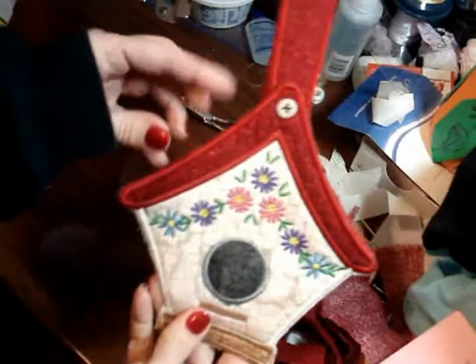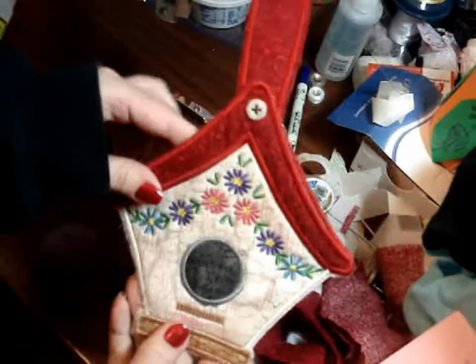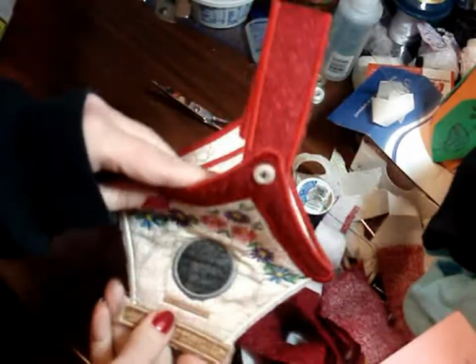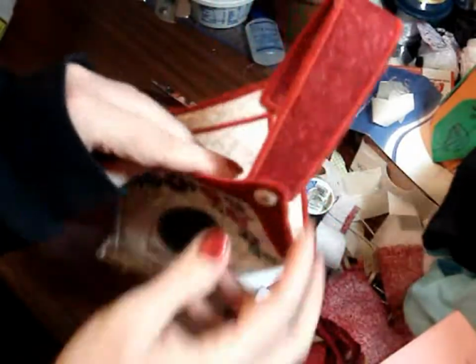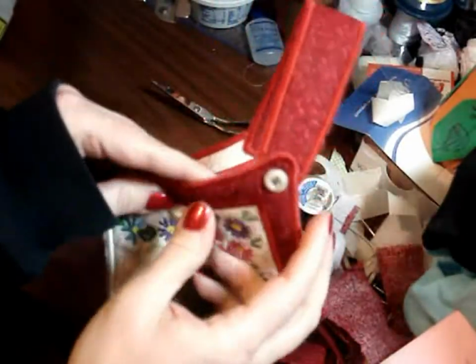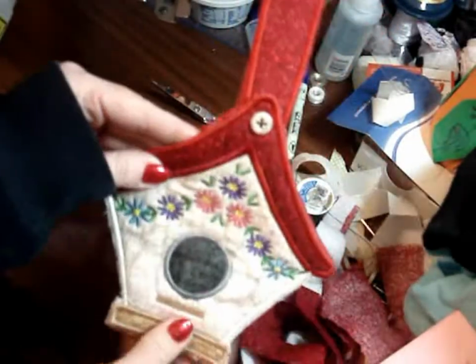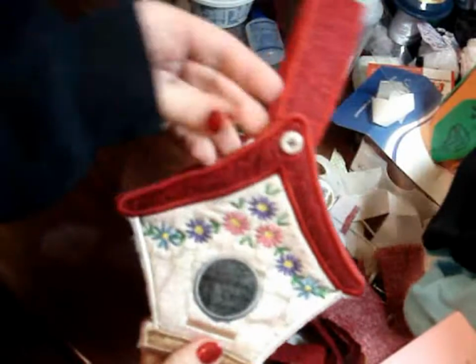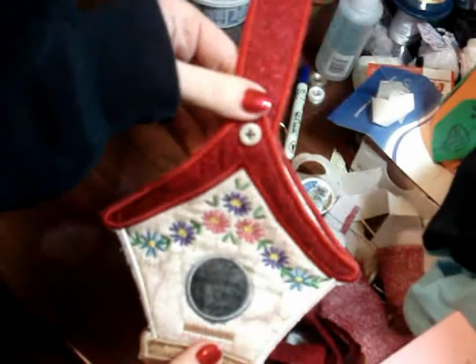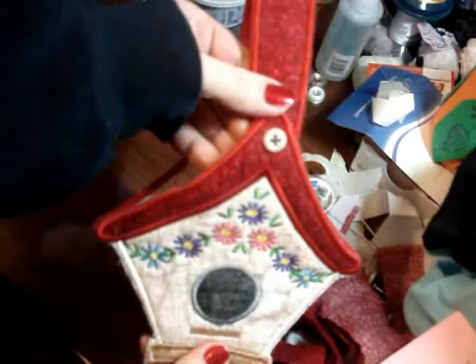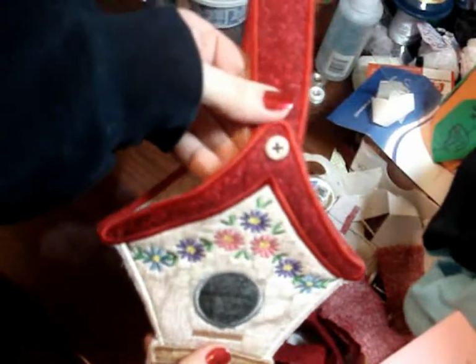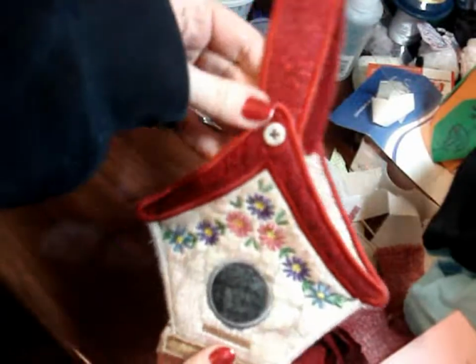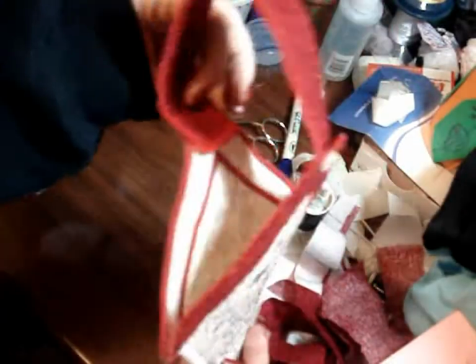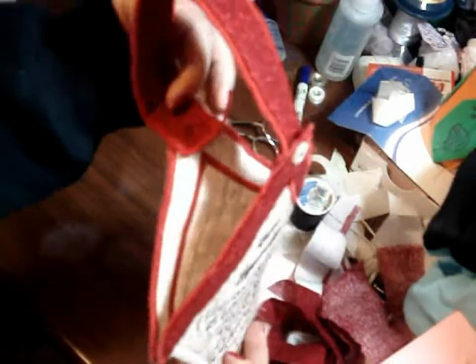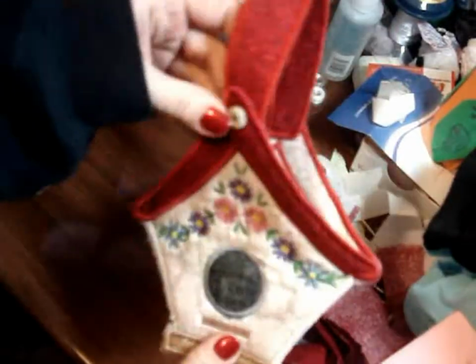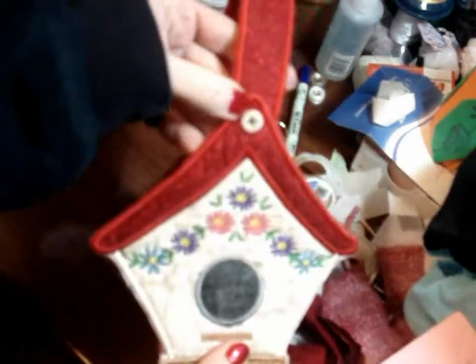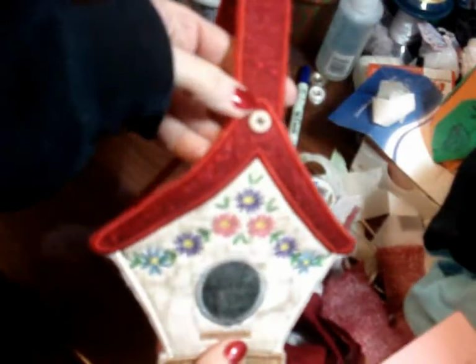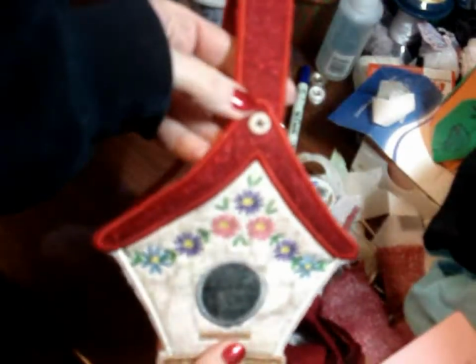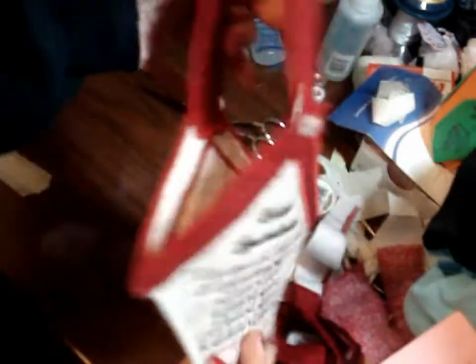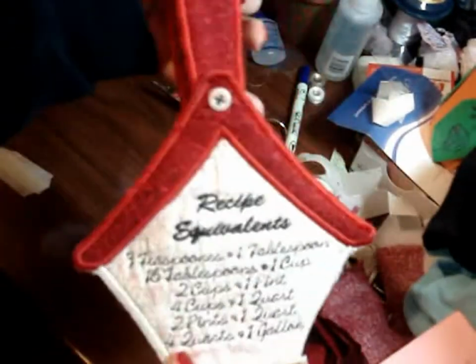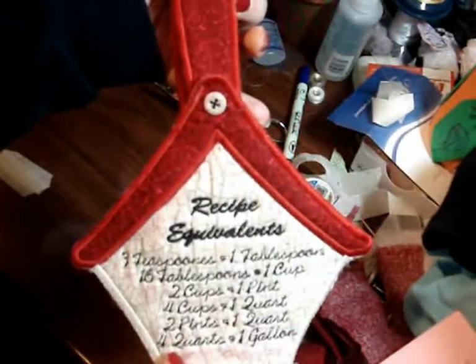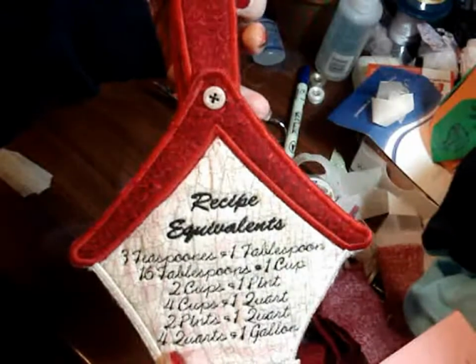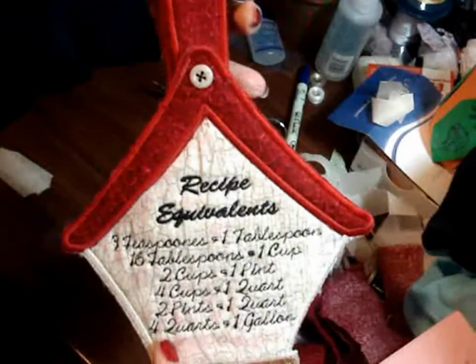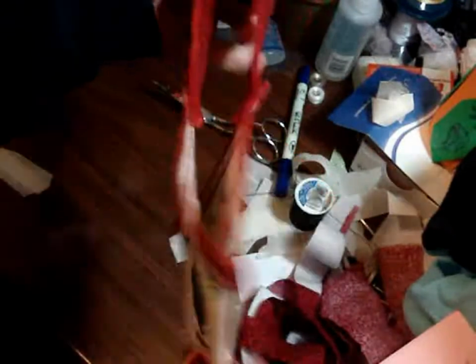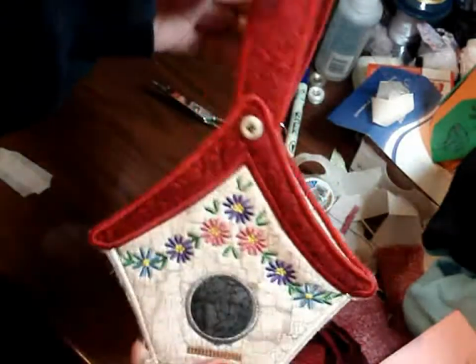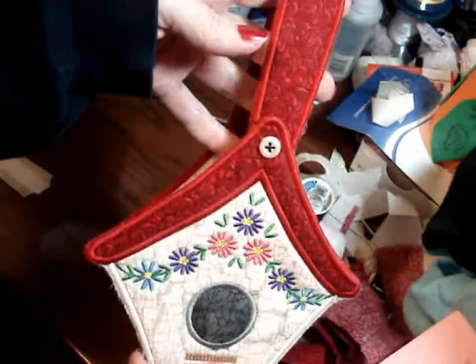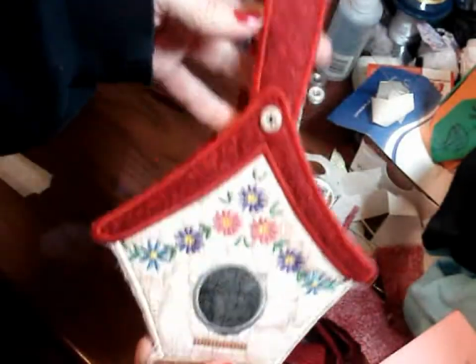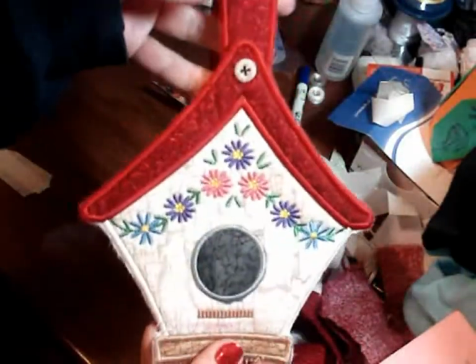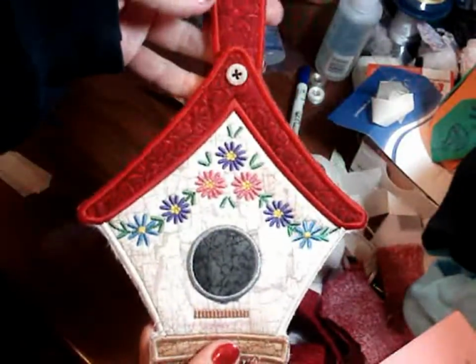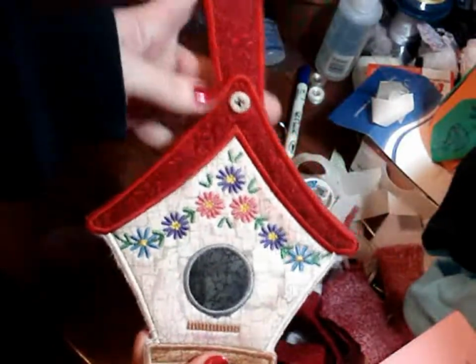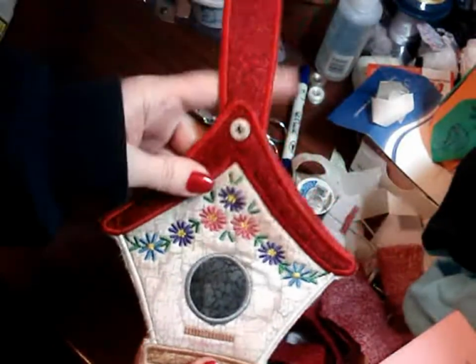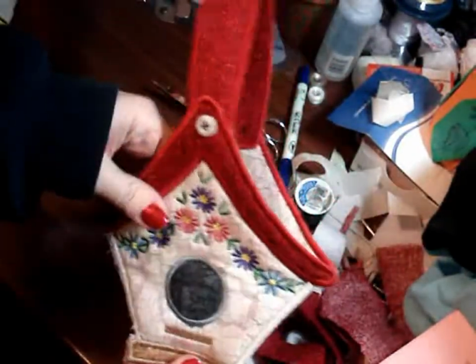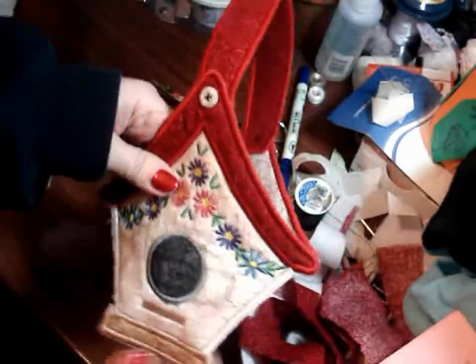Now we've finished it. I put the handle on by just sewing an old button that I had, and I did that on both sides. So now it's time to make the birds to fill it with.